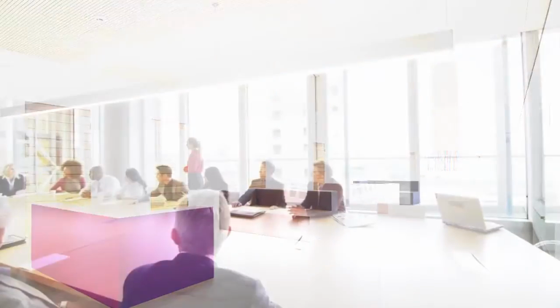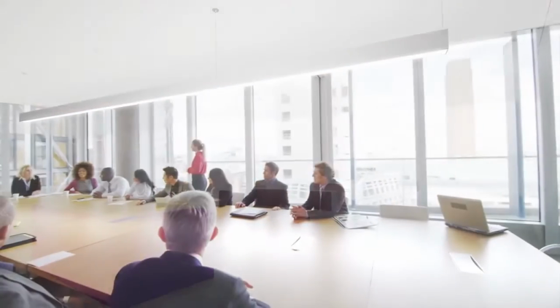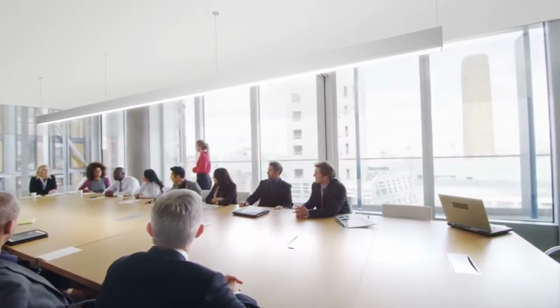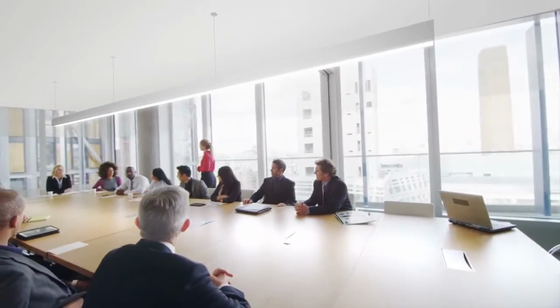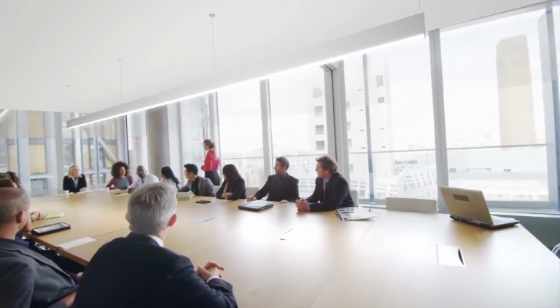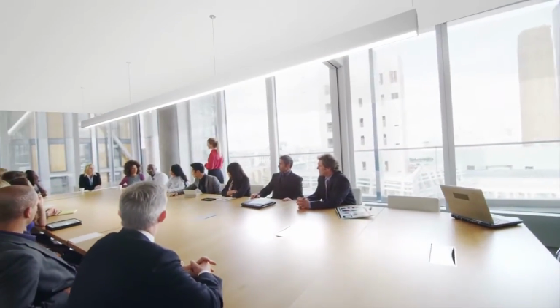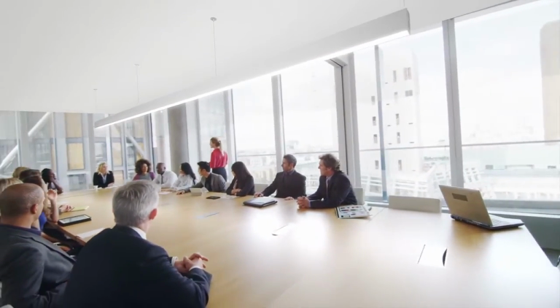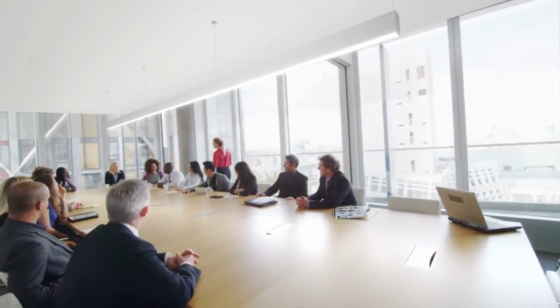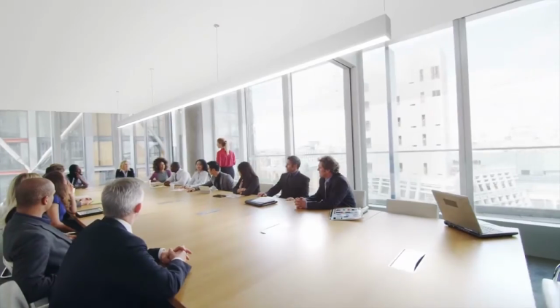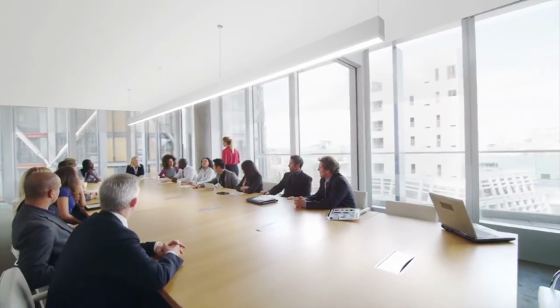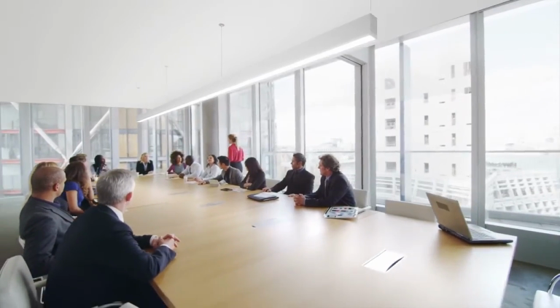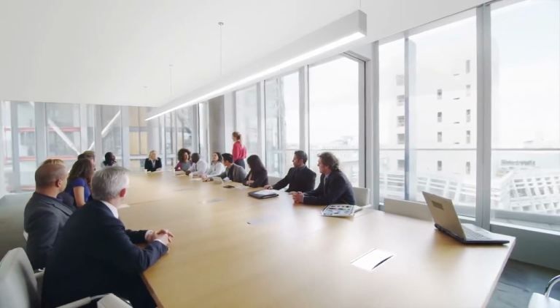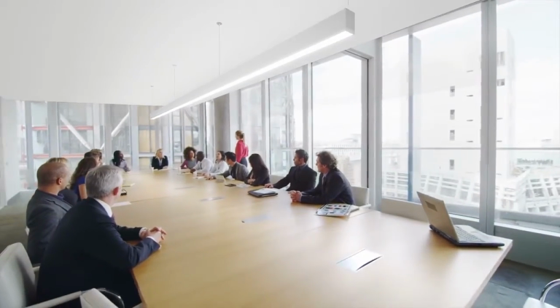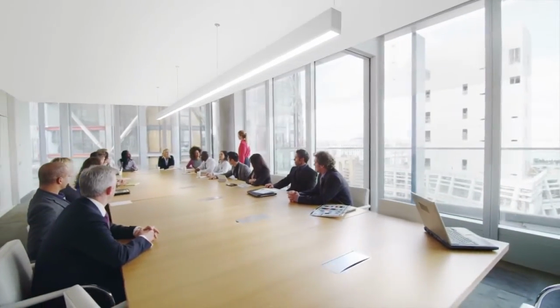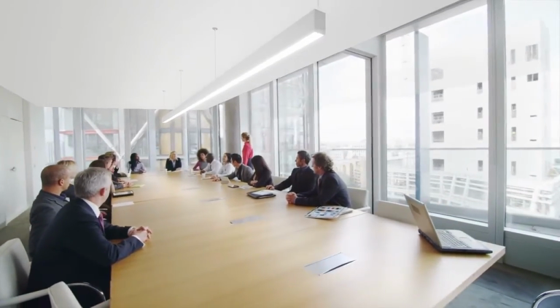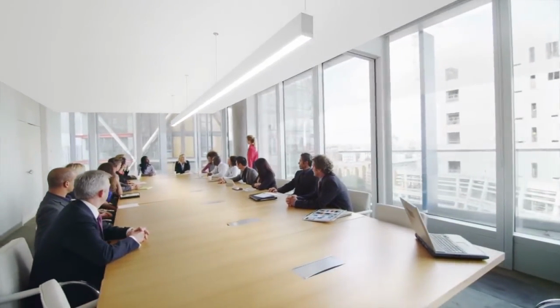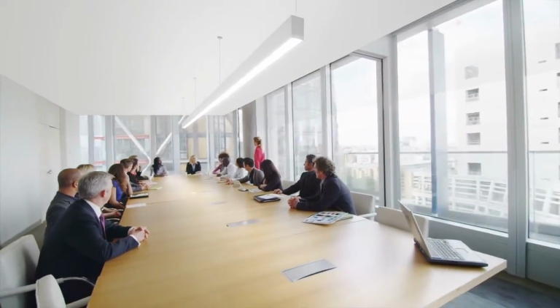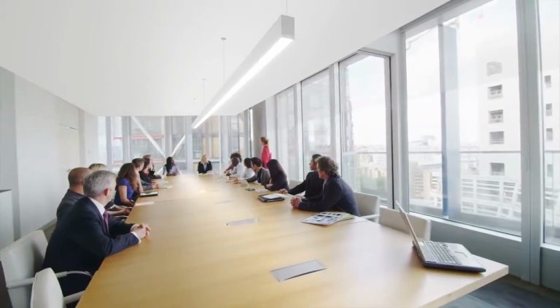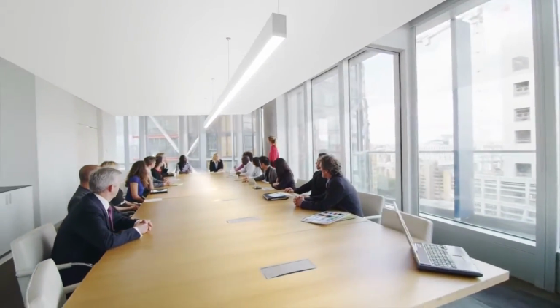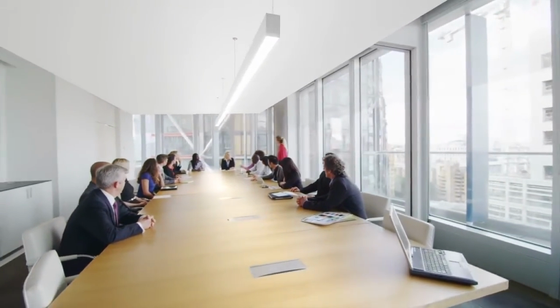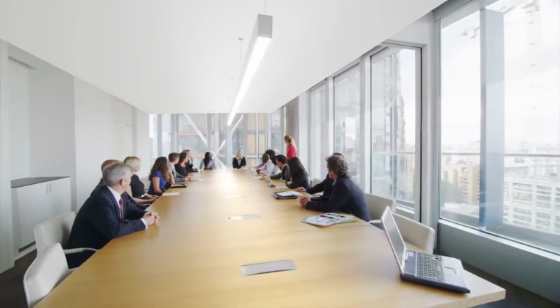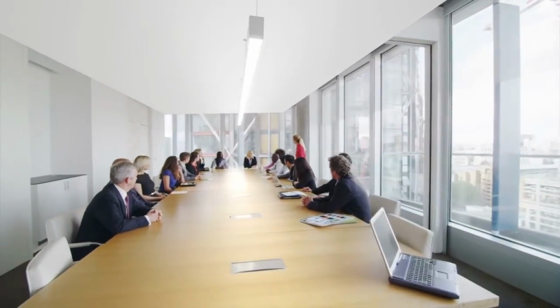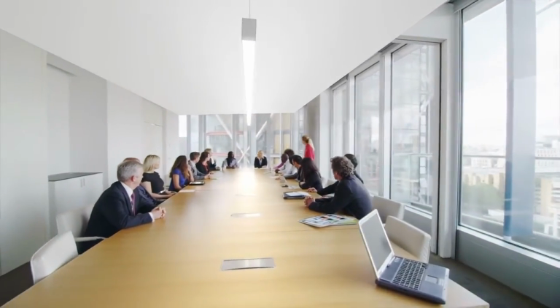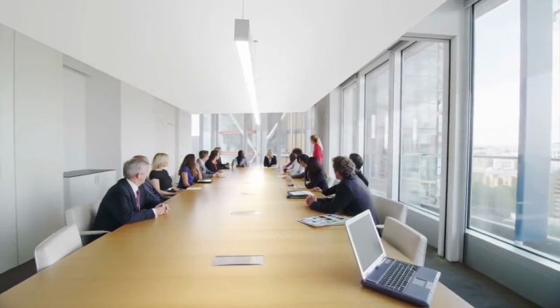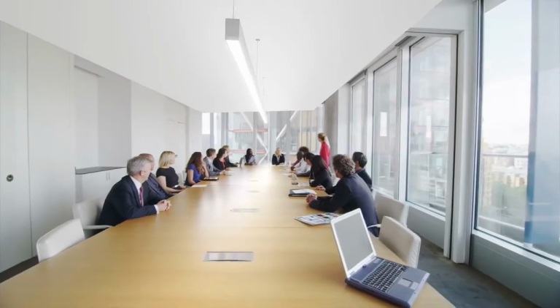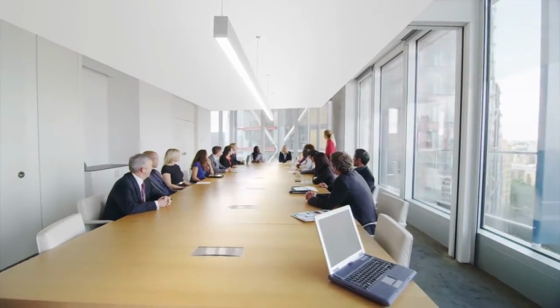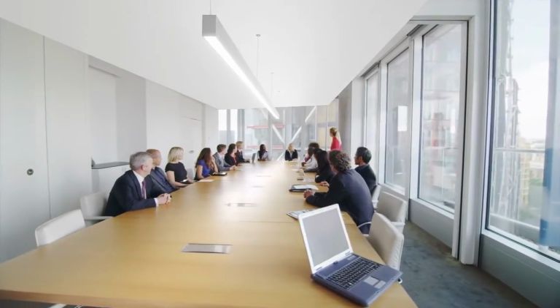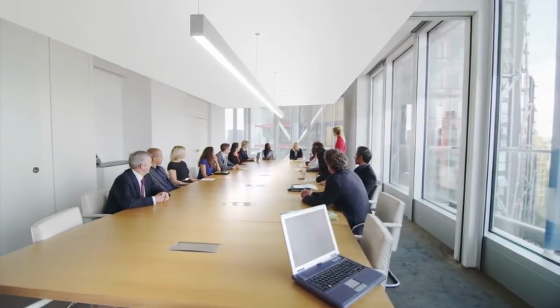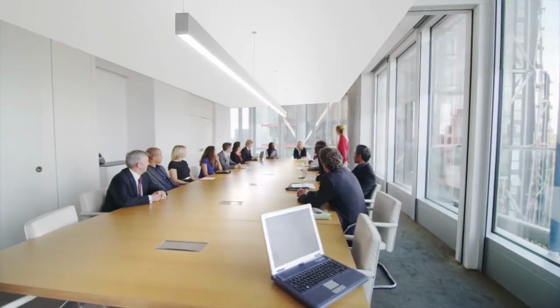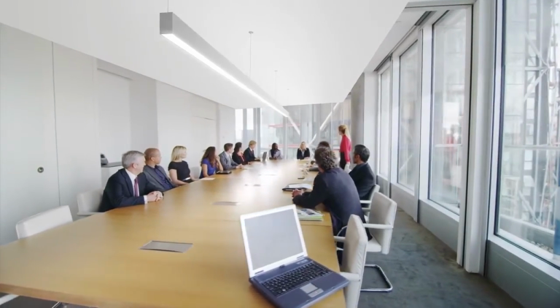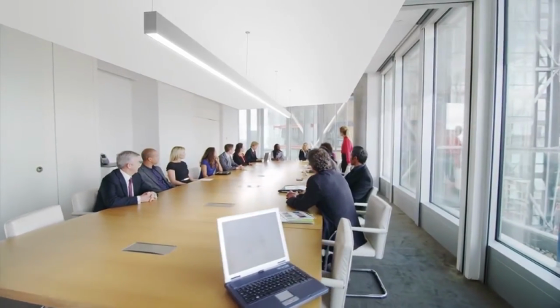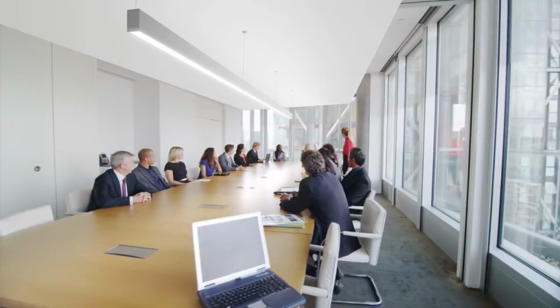A single continuous indirect-direct suspended luminaire delivers plenty of task lighting across a boardroom table while retaining visual comfort and avoiding hot spots.